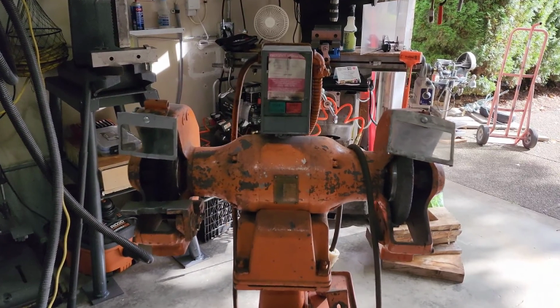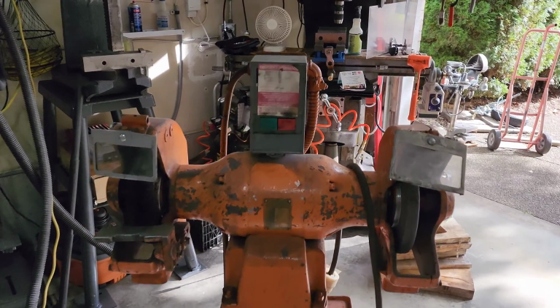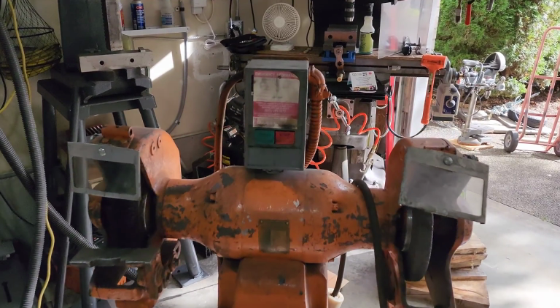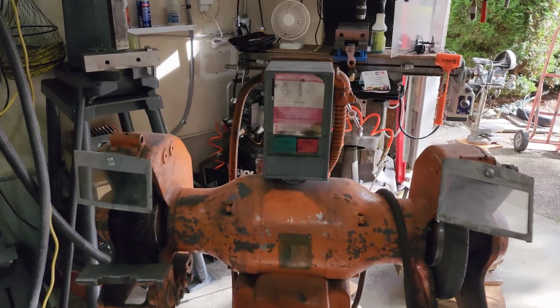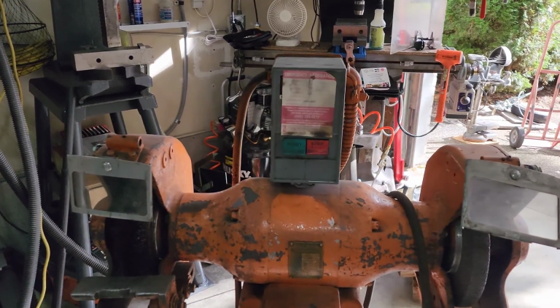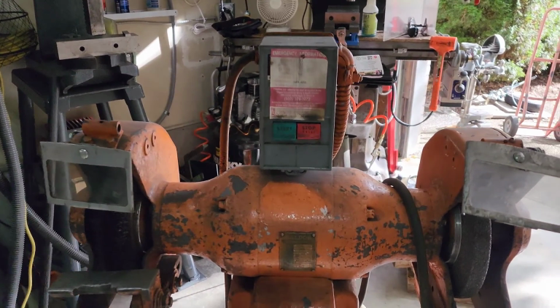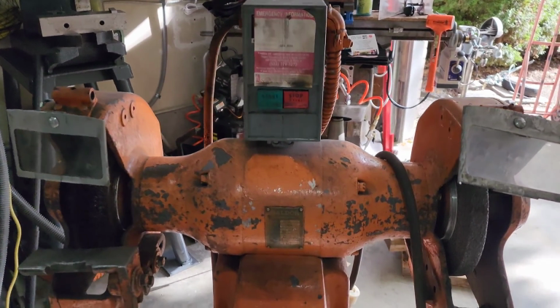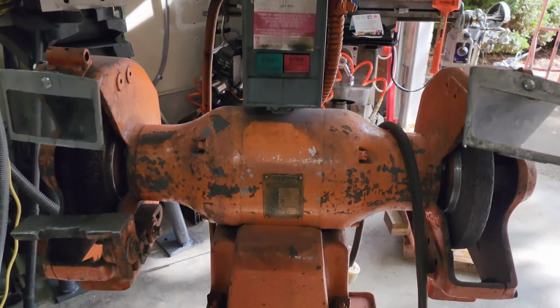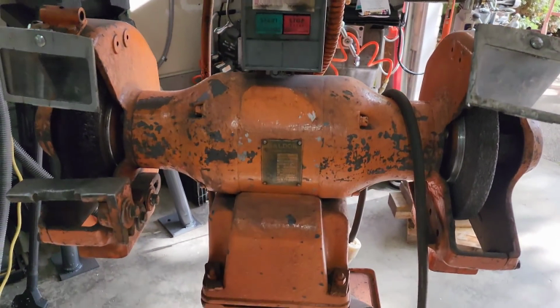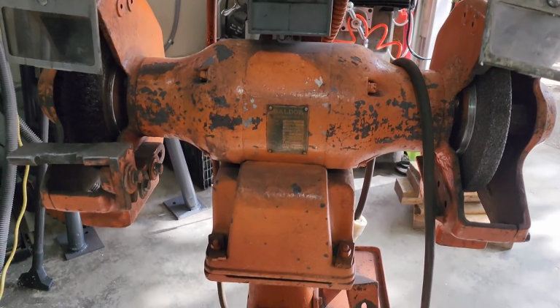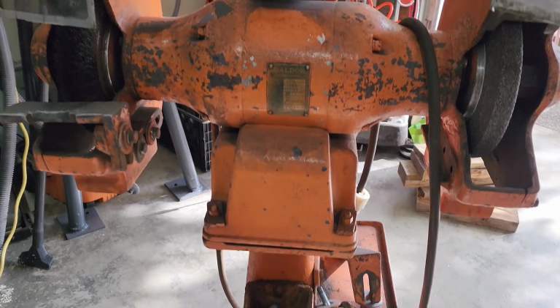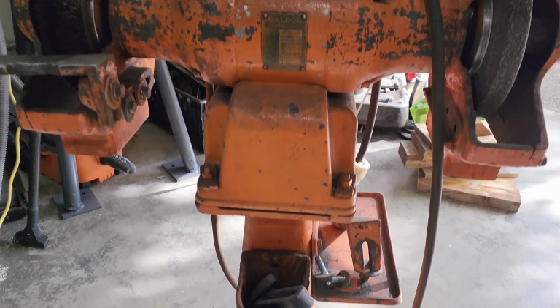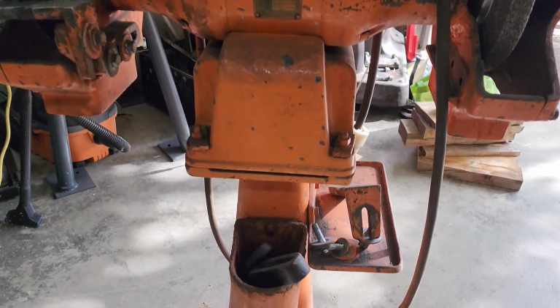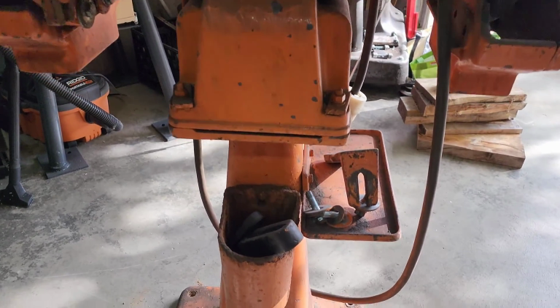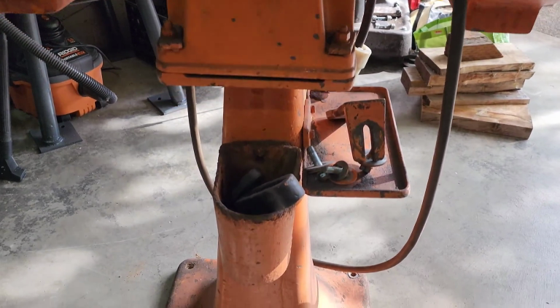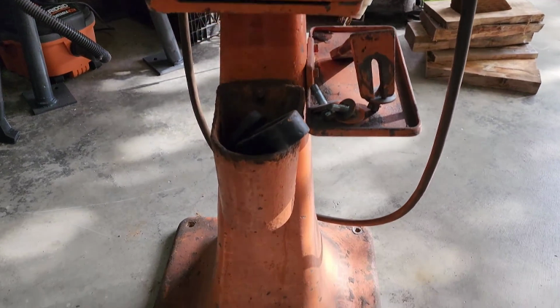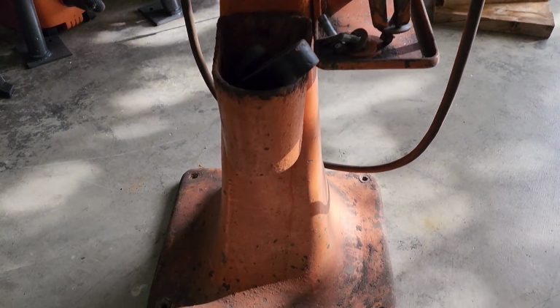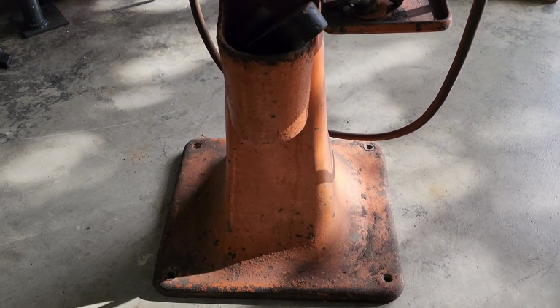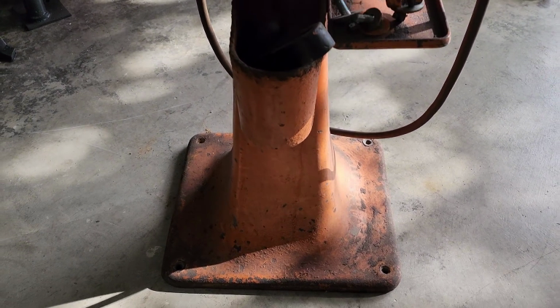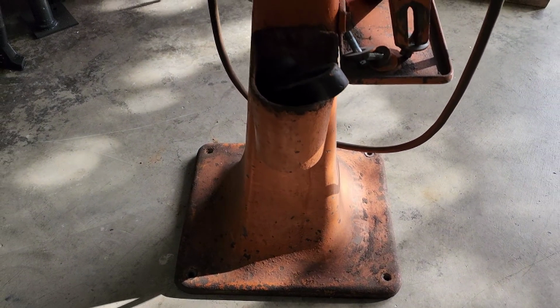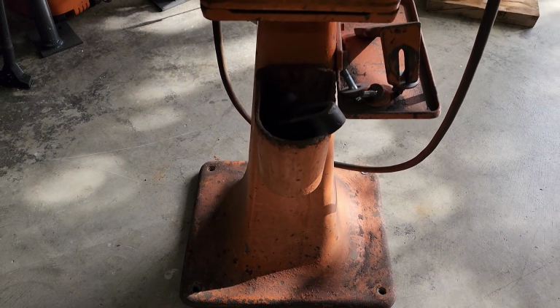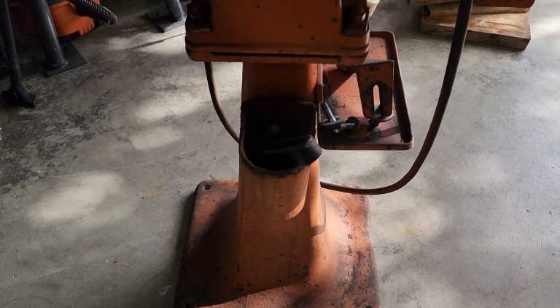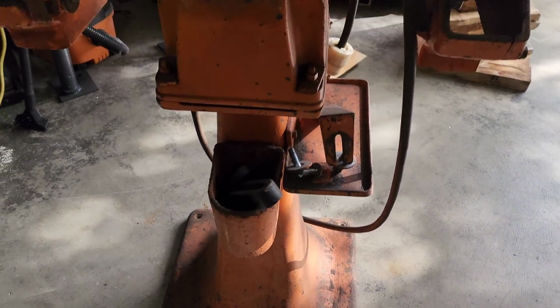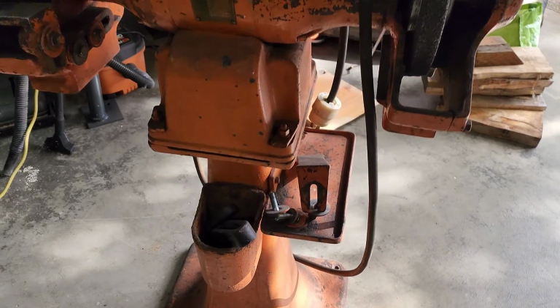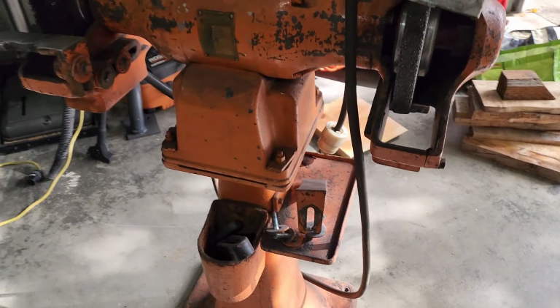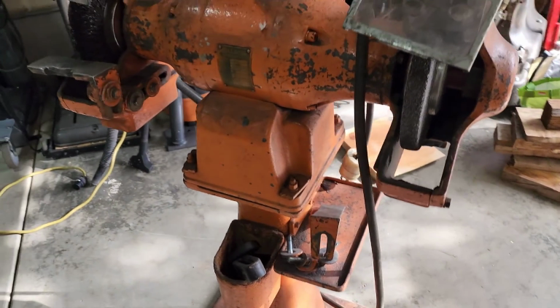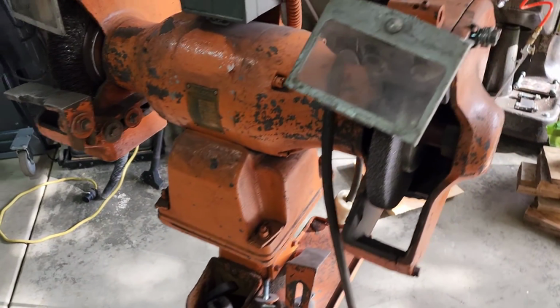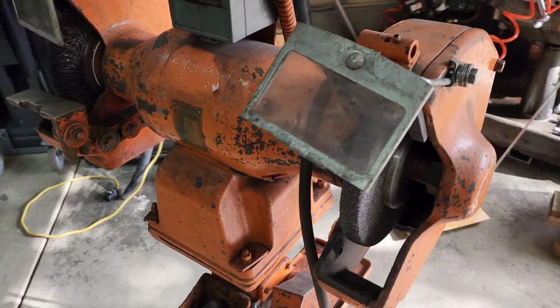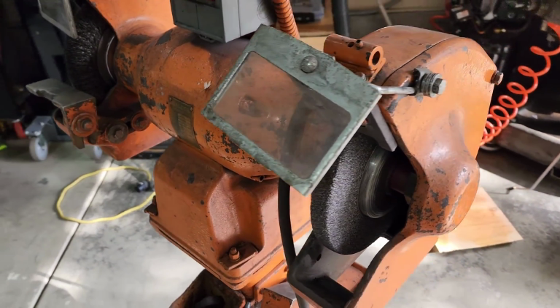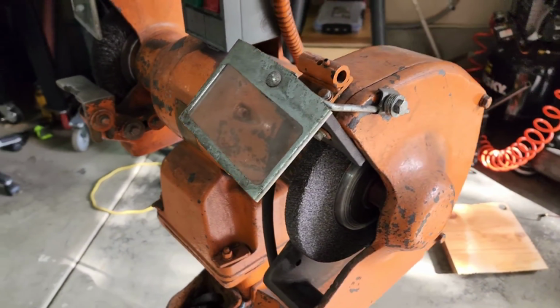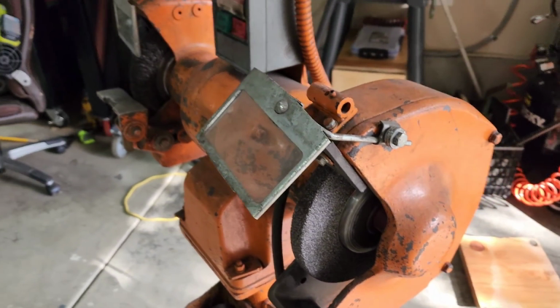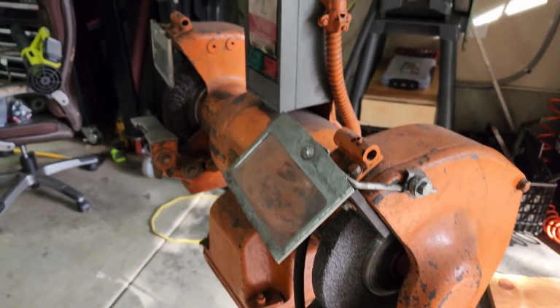How's it going everybody? My name is Jim and welcome to Restoration Projects. In today's video we are going to be repairing this bow door pedestal grinder. We are going to be fixing one of the tool rests that has been broken, so we are going to braze it back together.